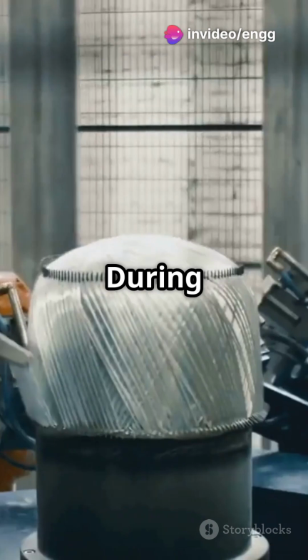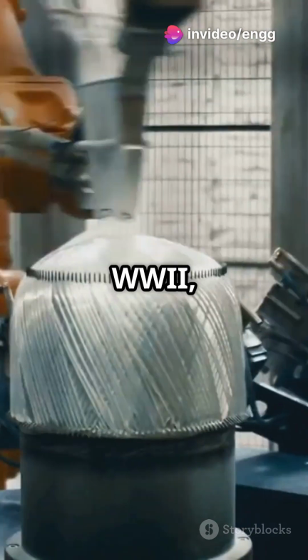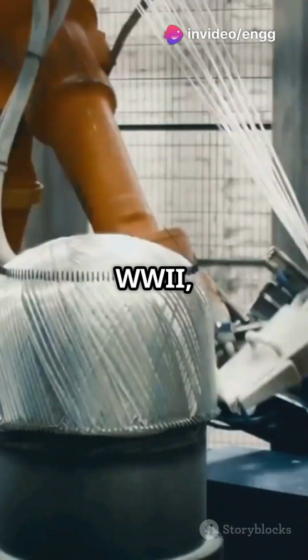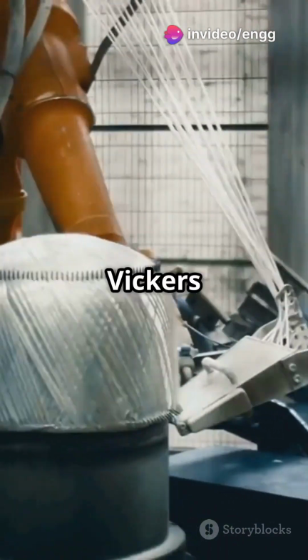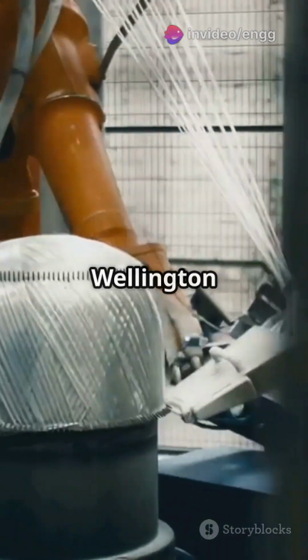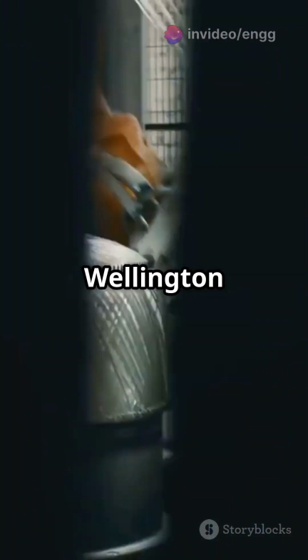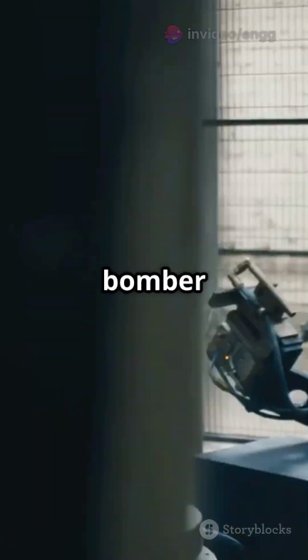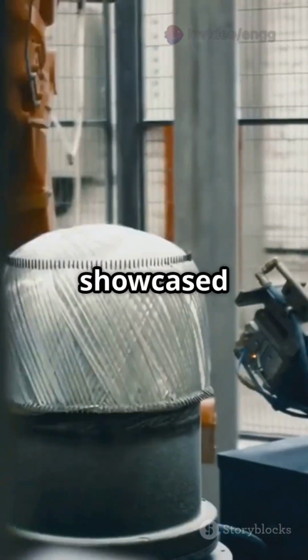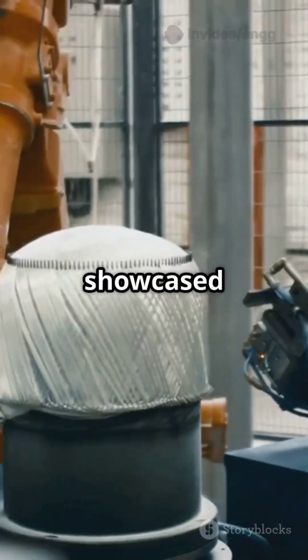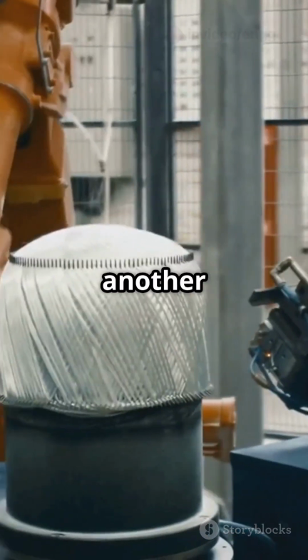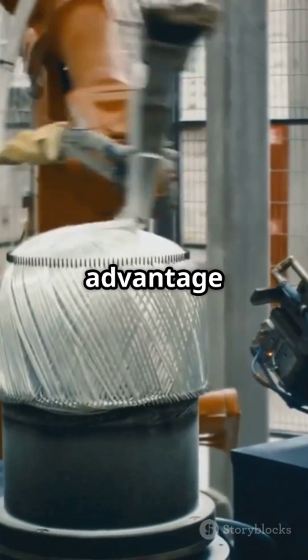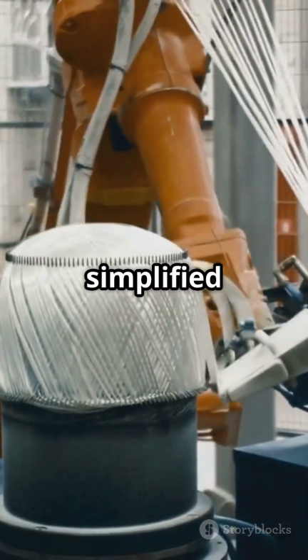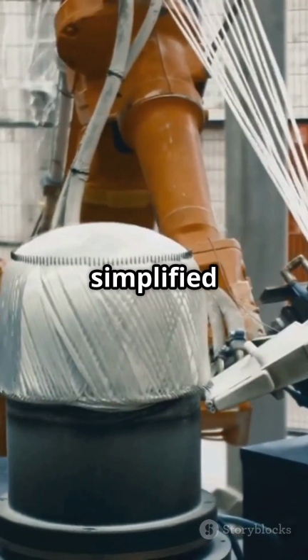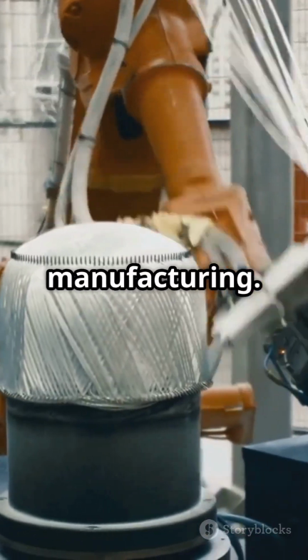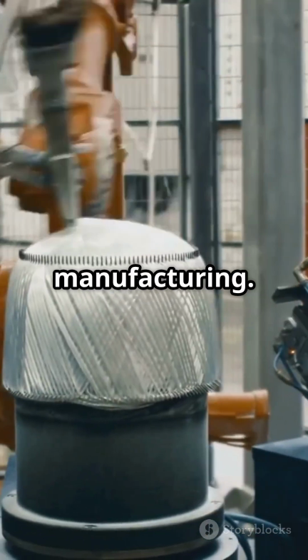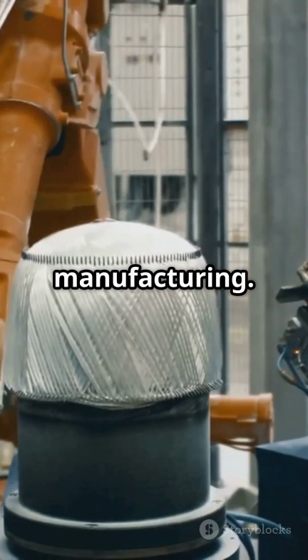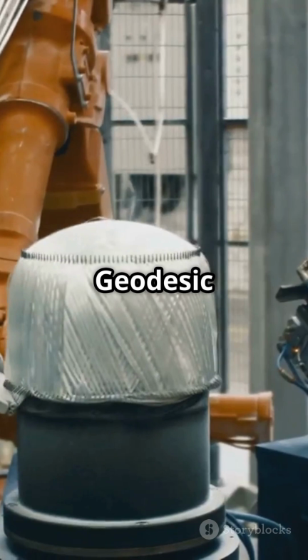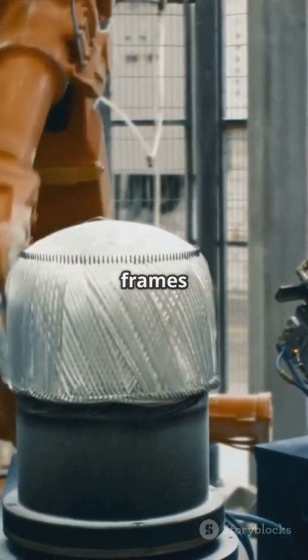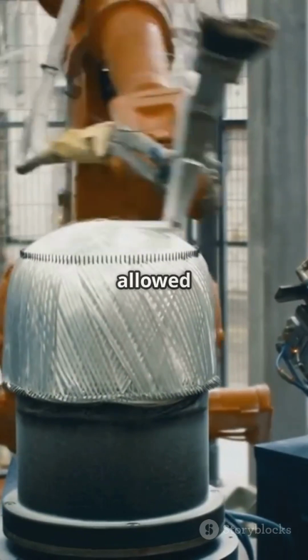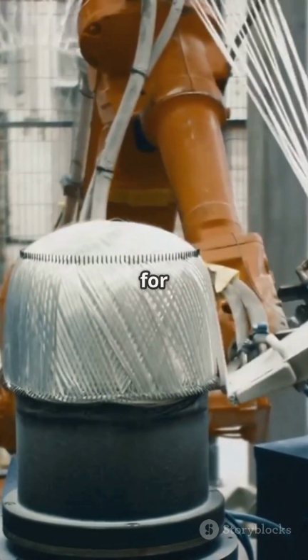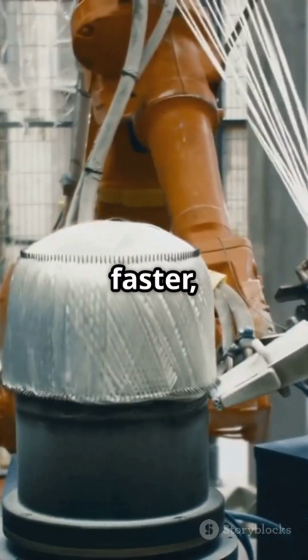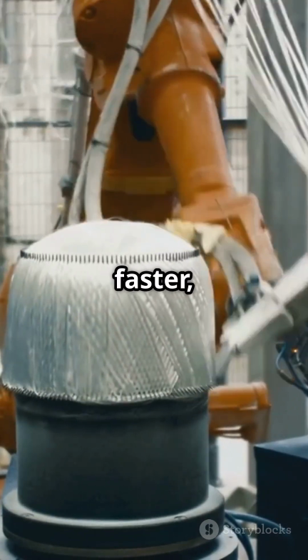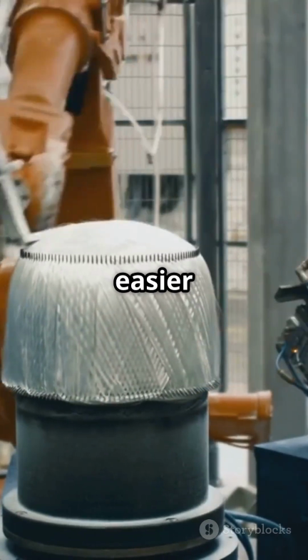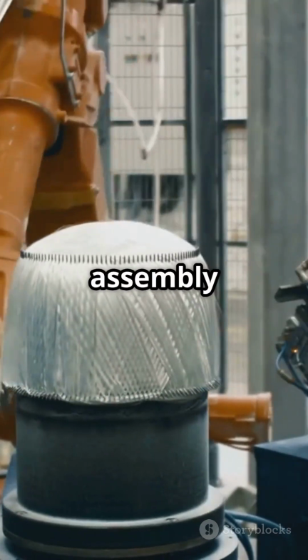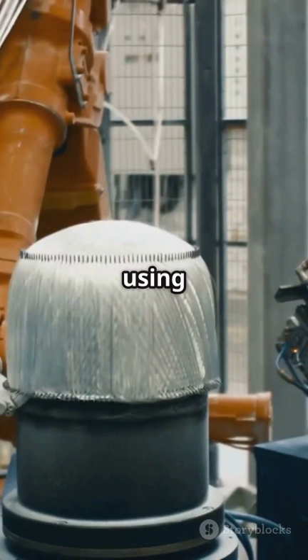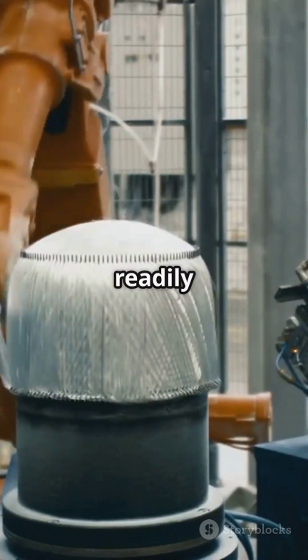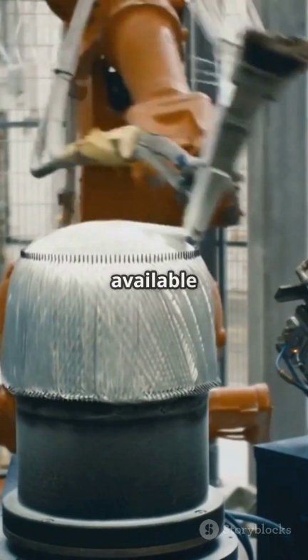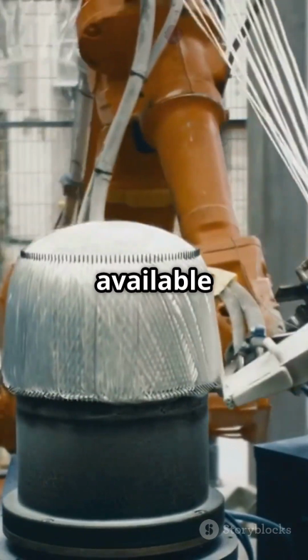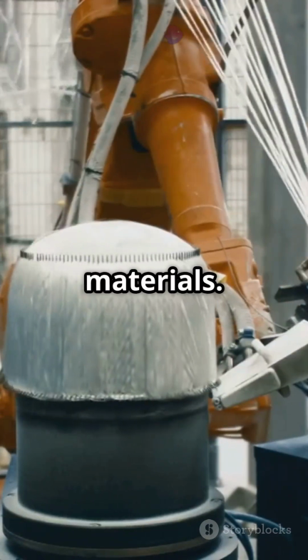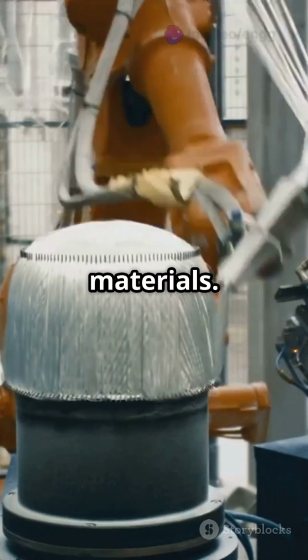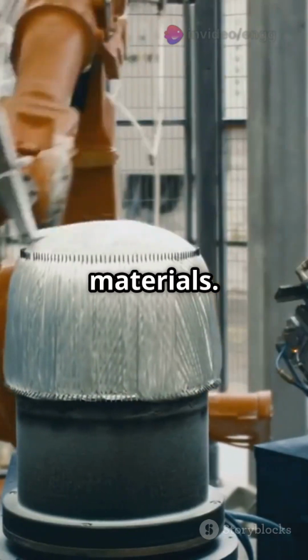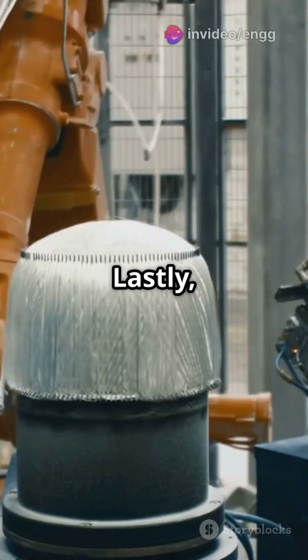During WWII, the Vickers Wellington bomber showcased another advantage: simplified manufacturing. Geodesic frames allowed for faster, easier assembly using readily available materials.